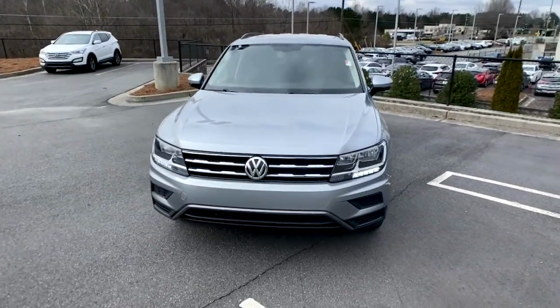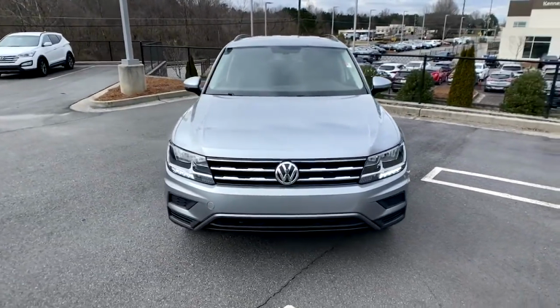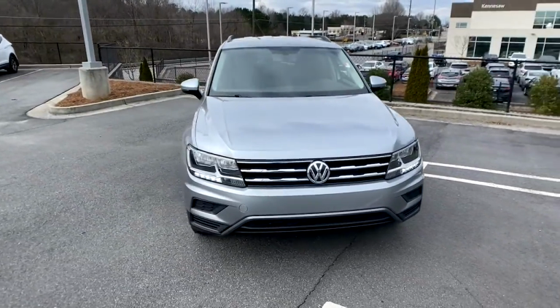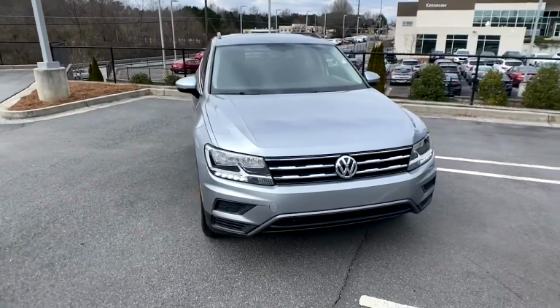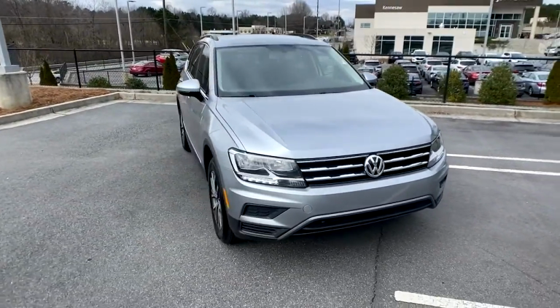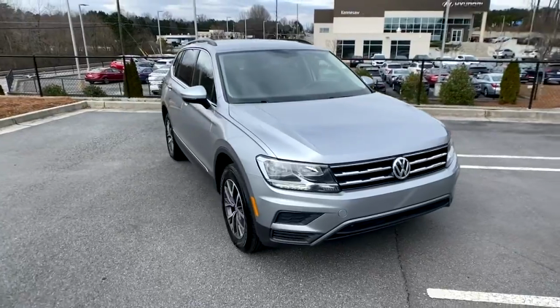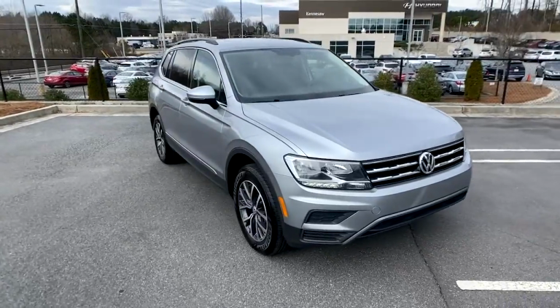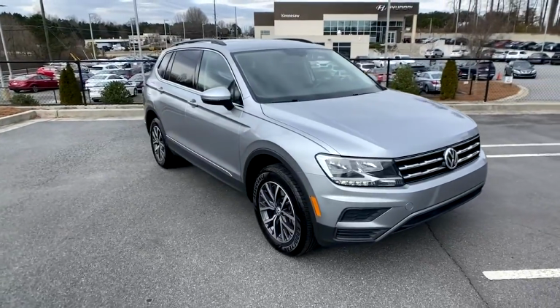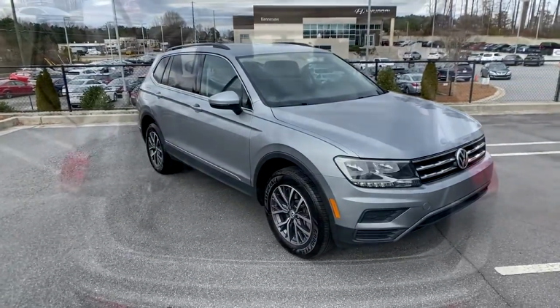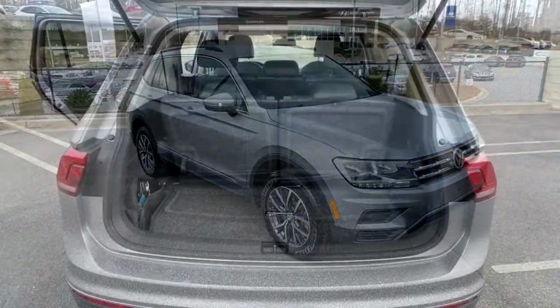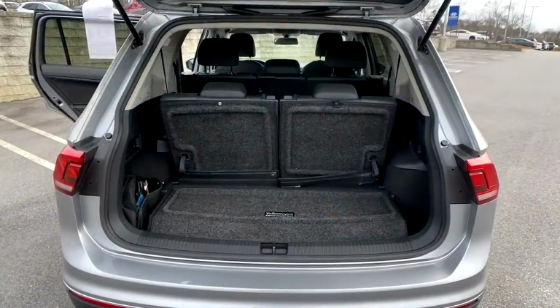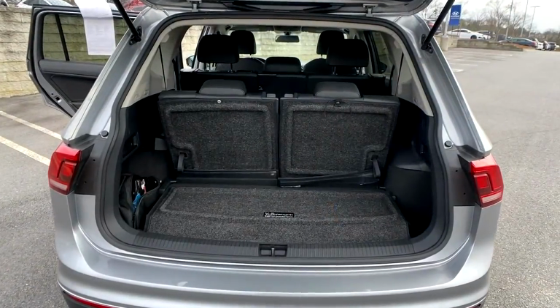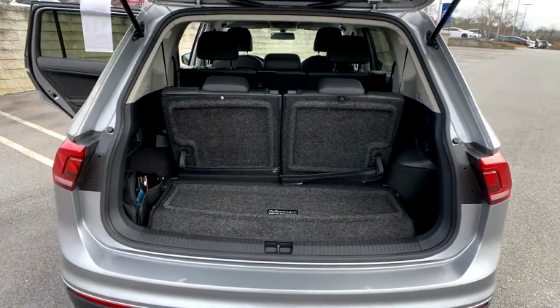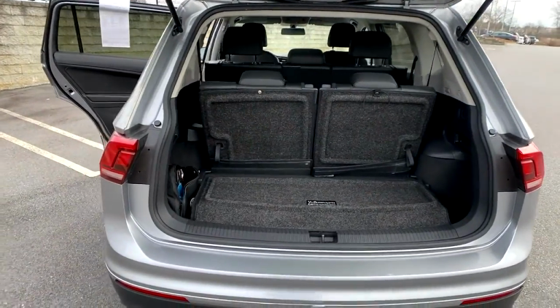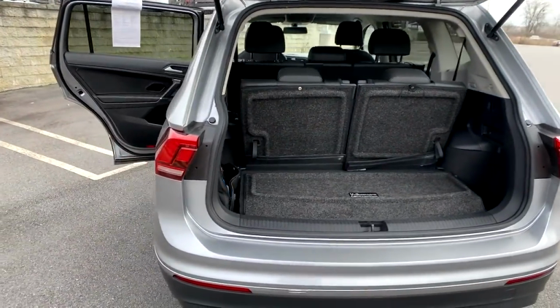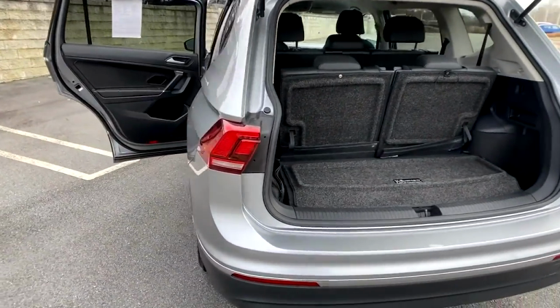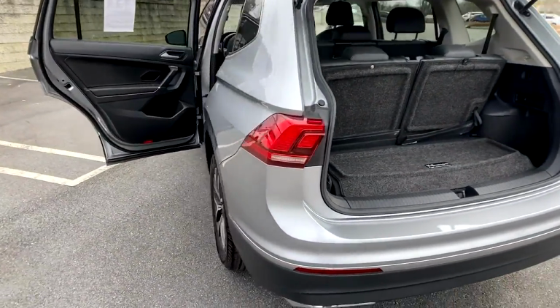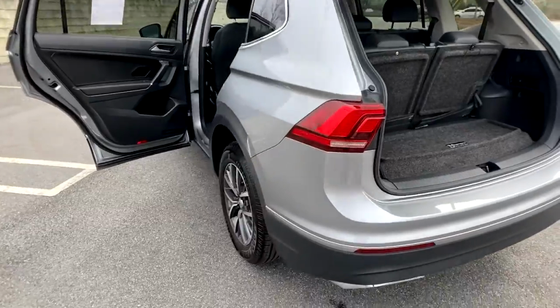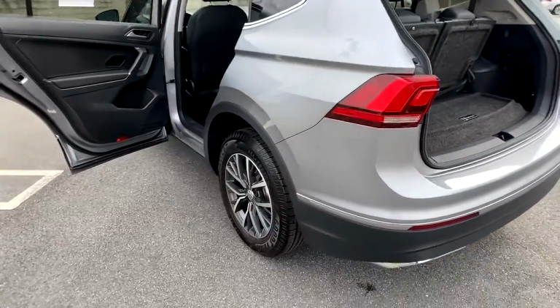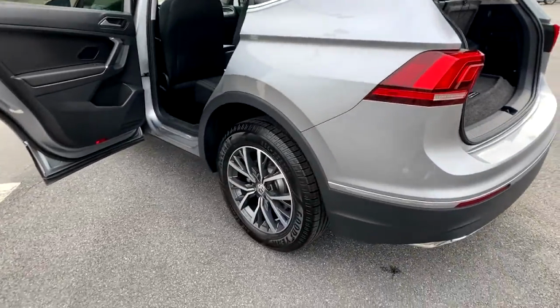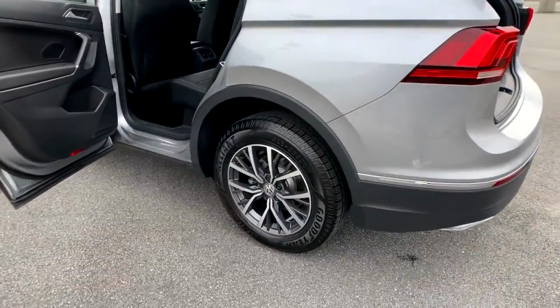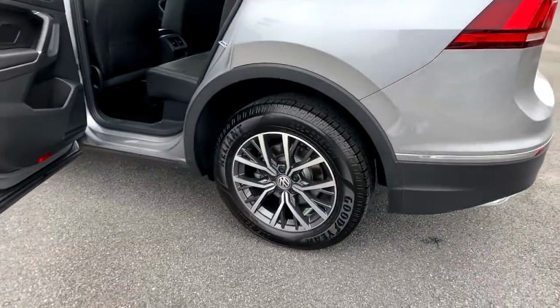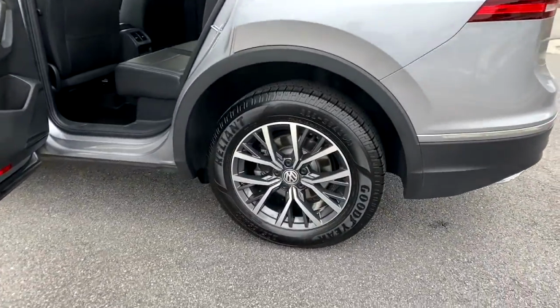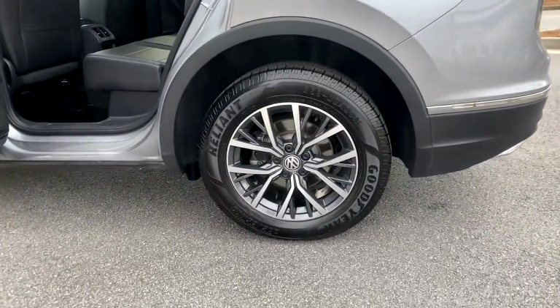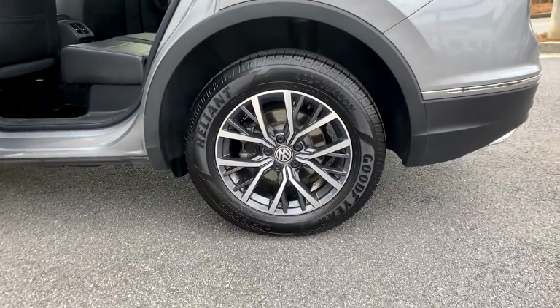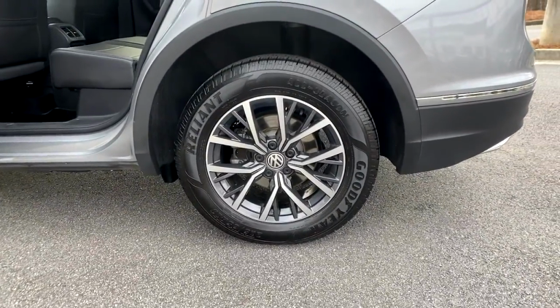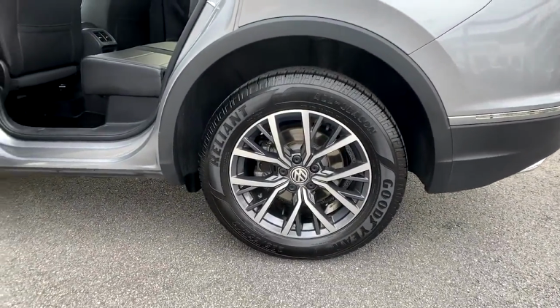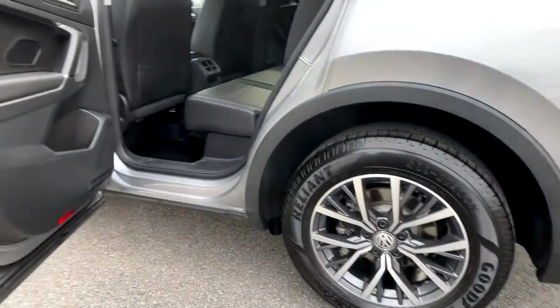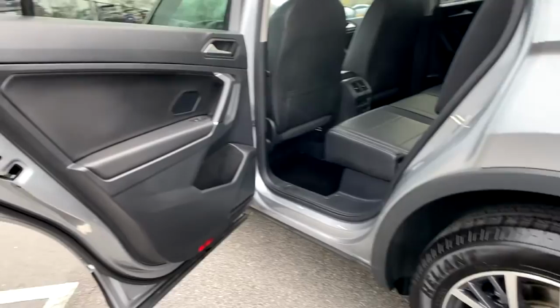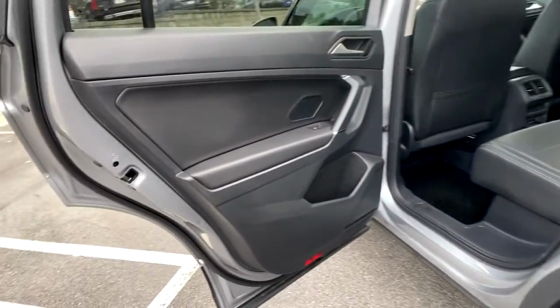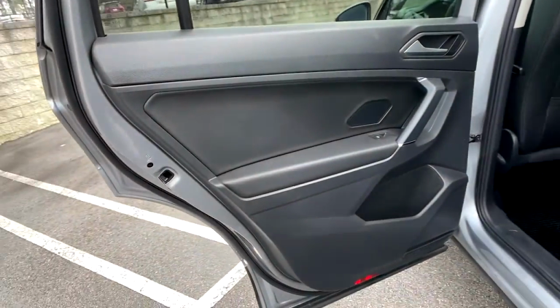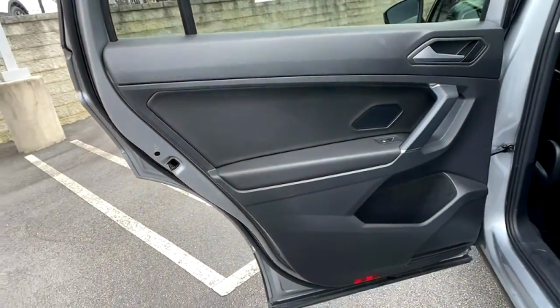These are just some of the great options this vehicle comes with: electronic stability control, trip computer, automatic headlights, power windows, bucket seats, four-wheel disc brakes, and power steering.